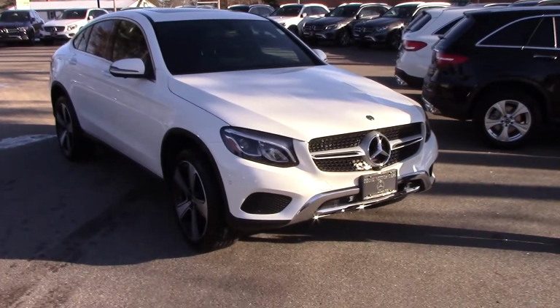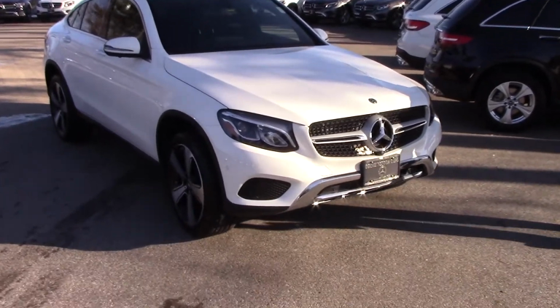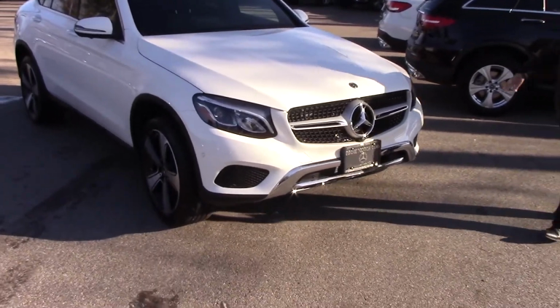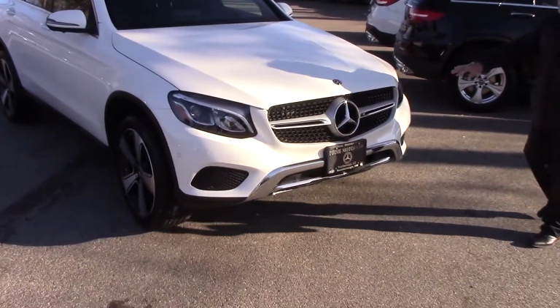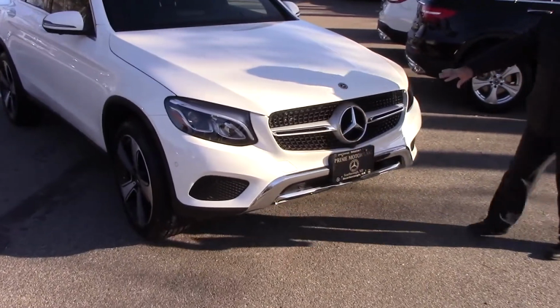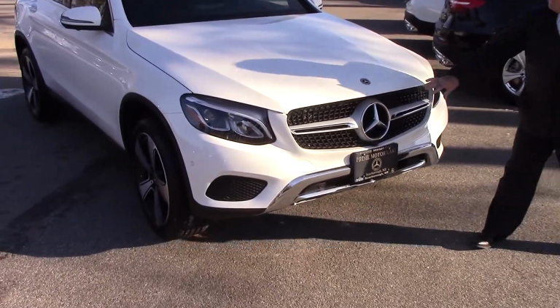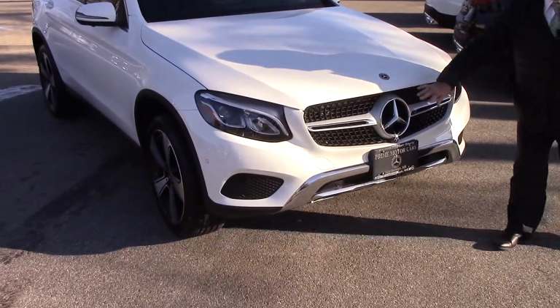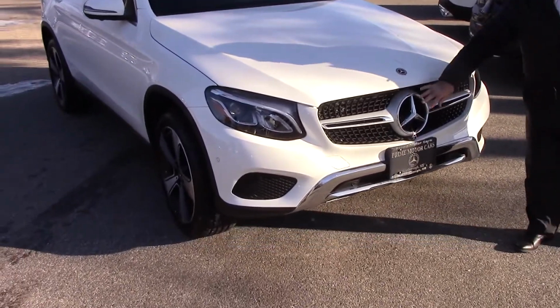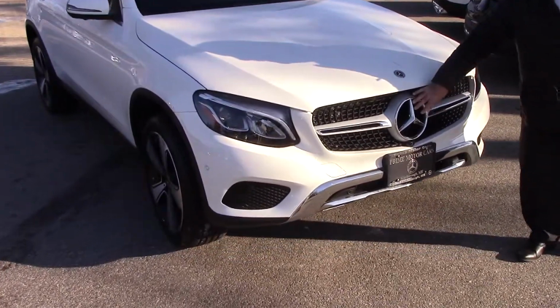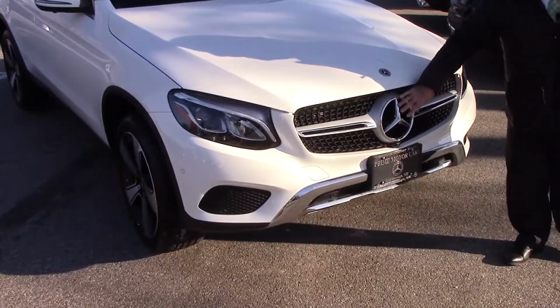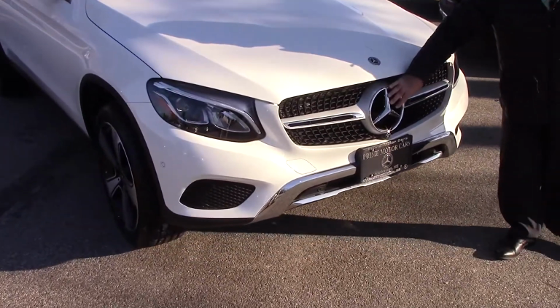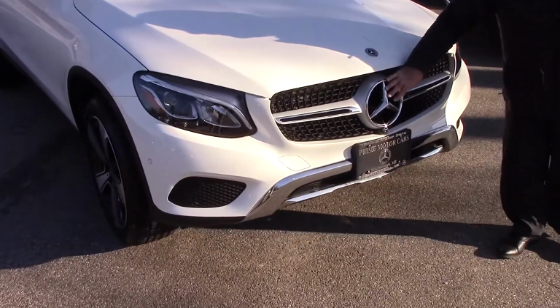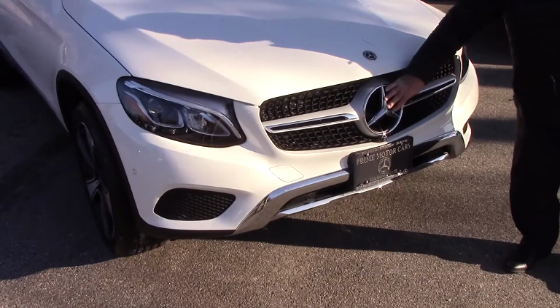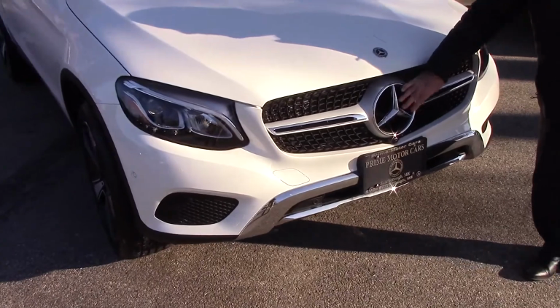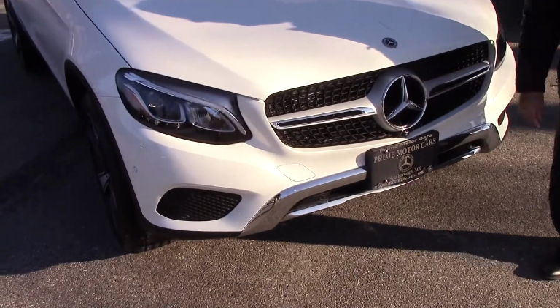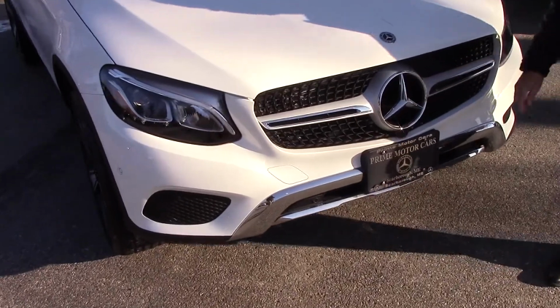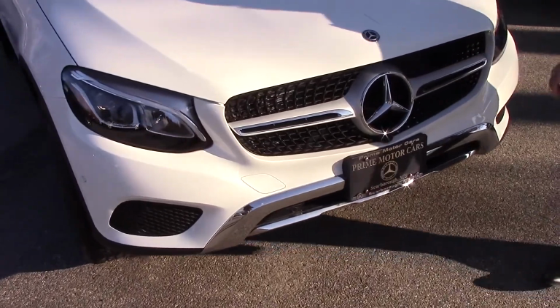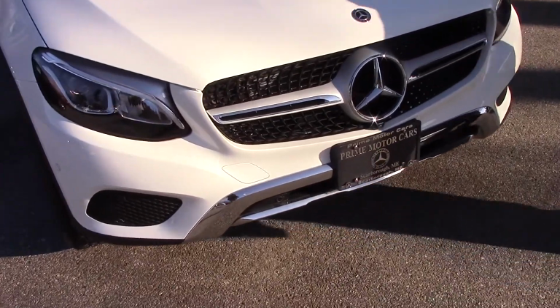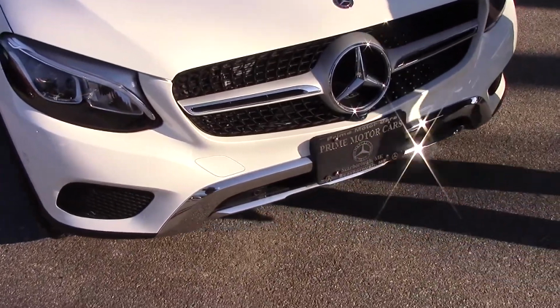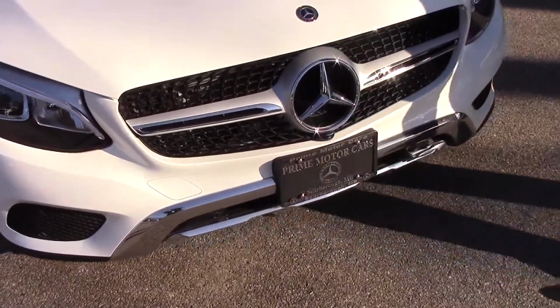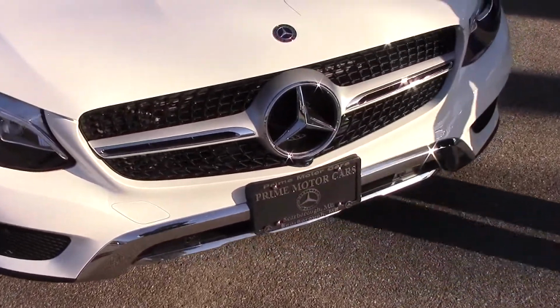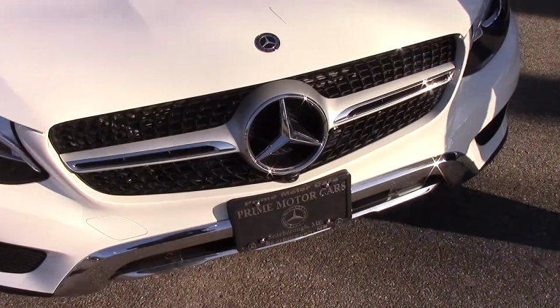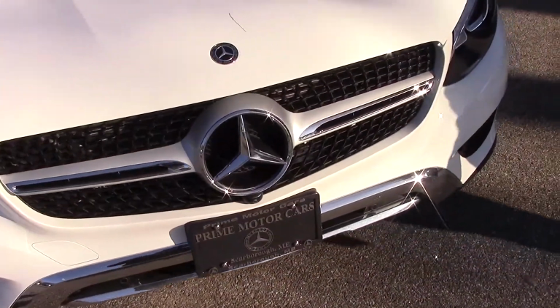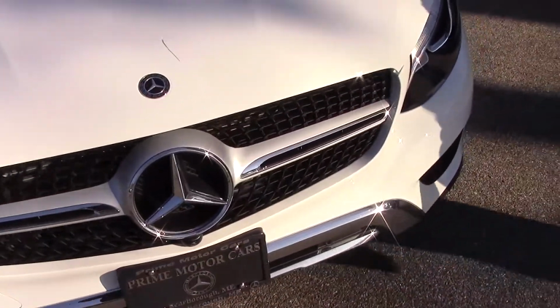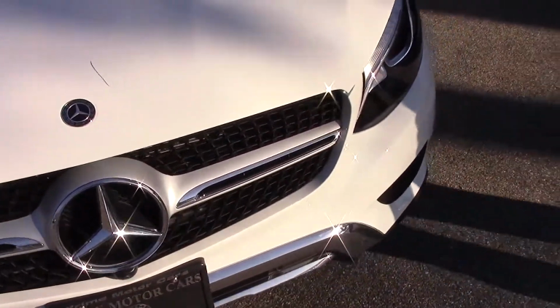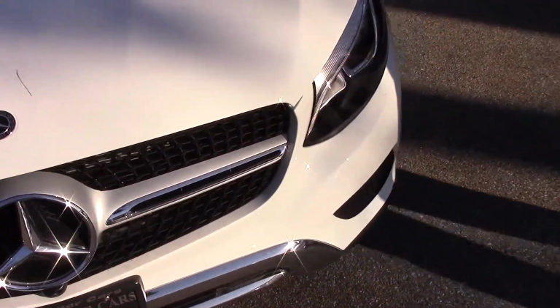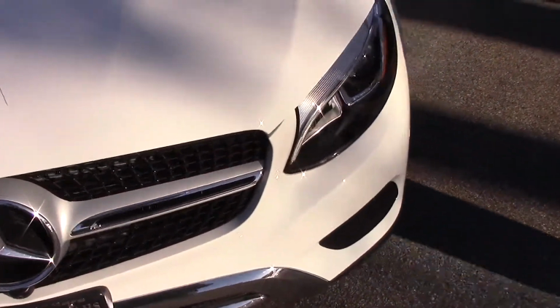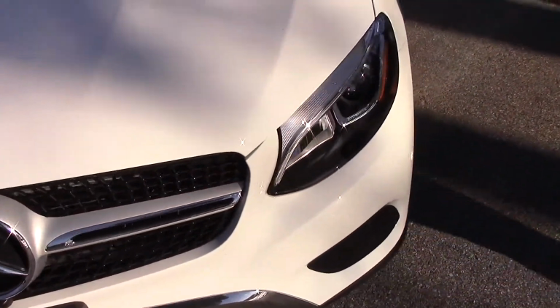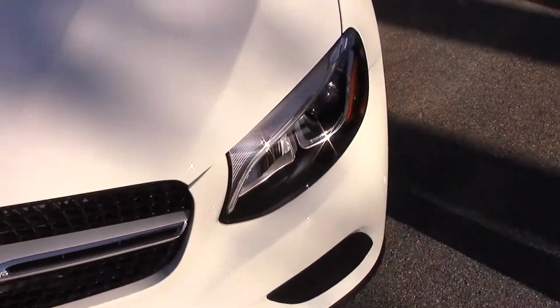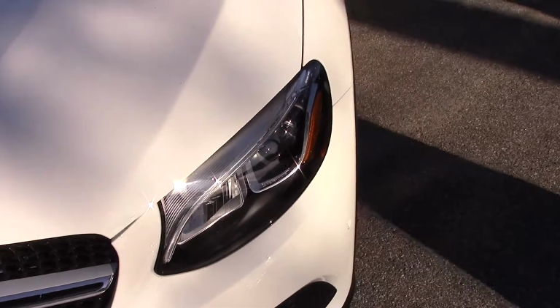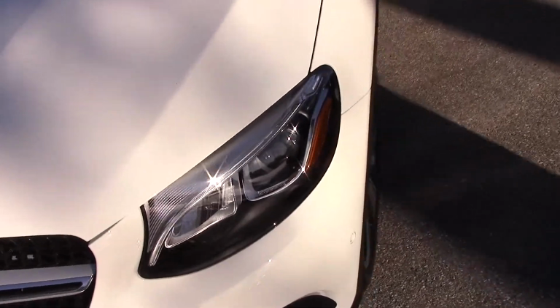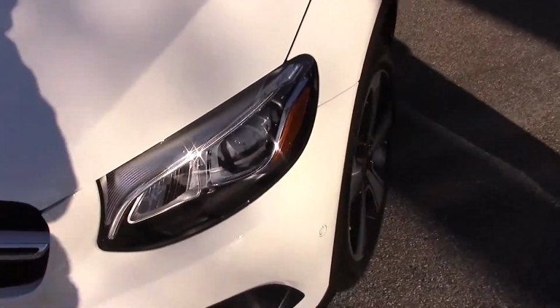This one has the illuminated star, which has a really nice effect at night, along with the 20 inch wheels, which are very attractive.